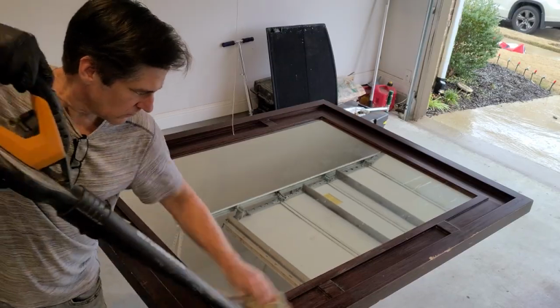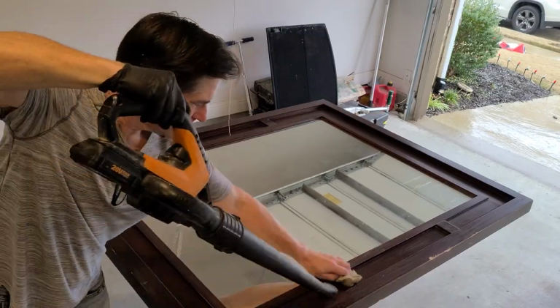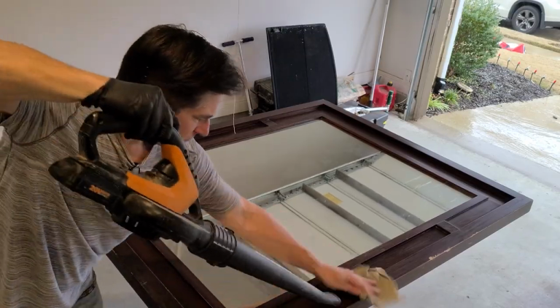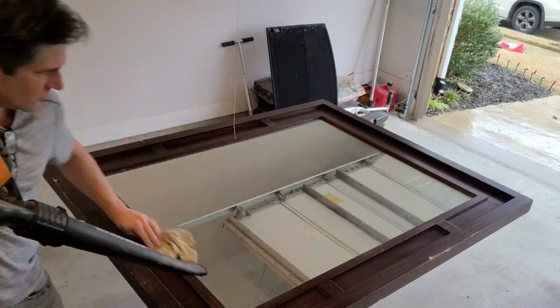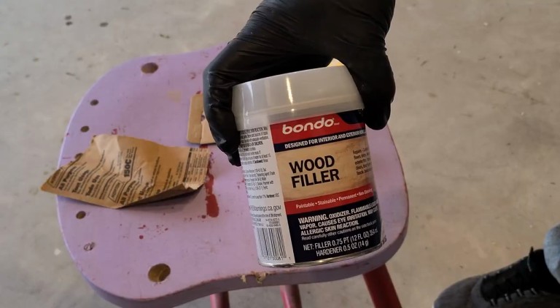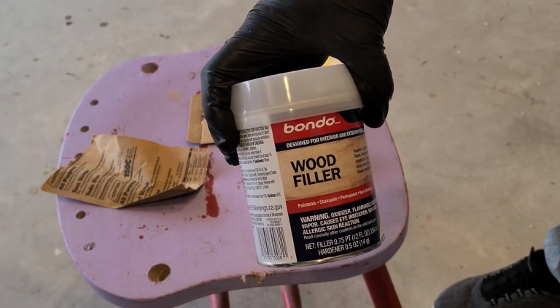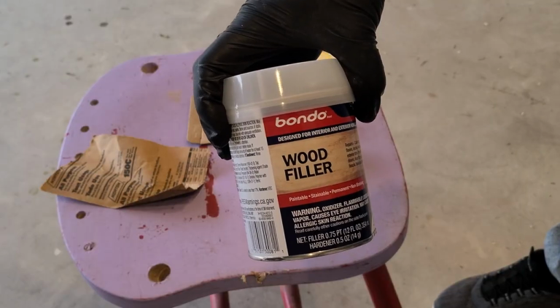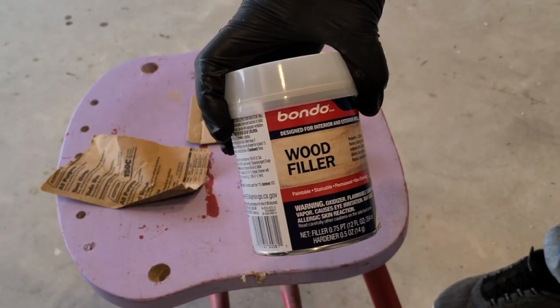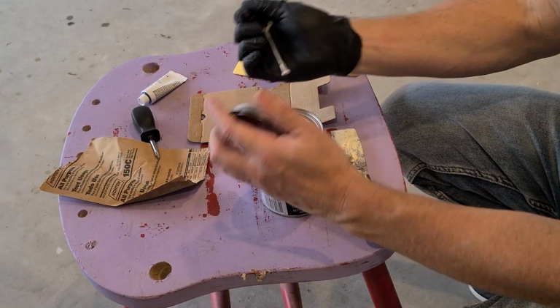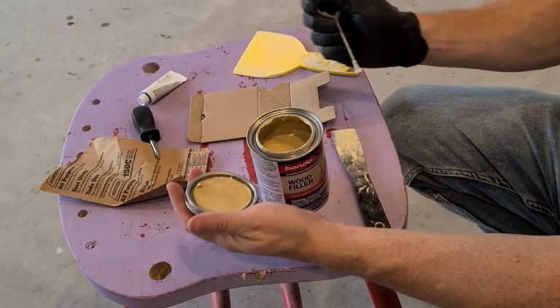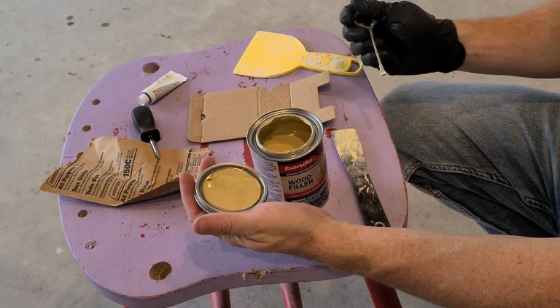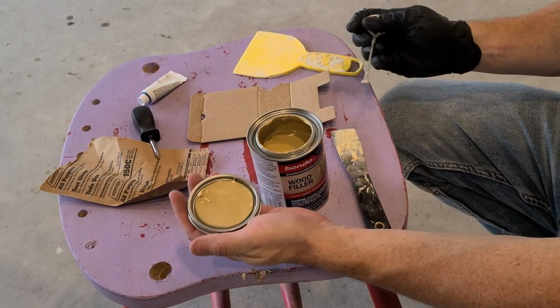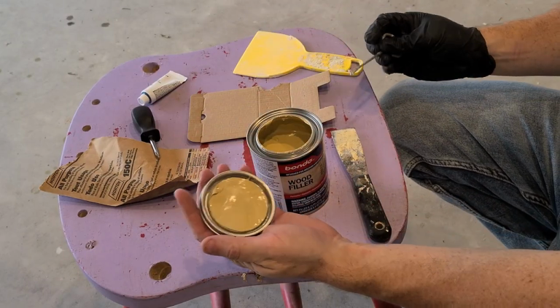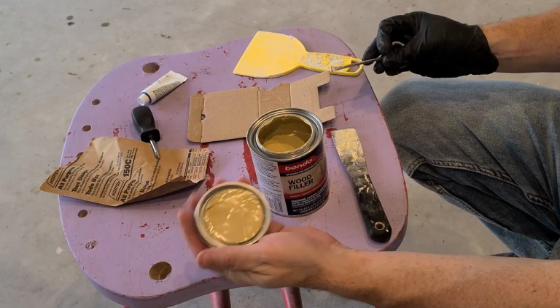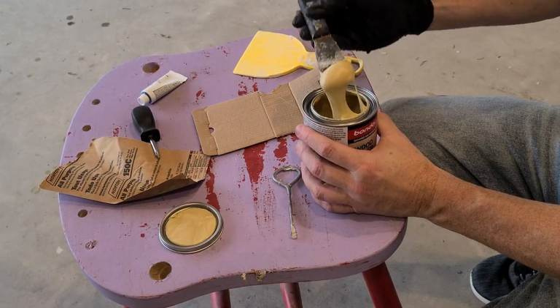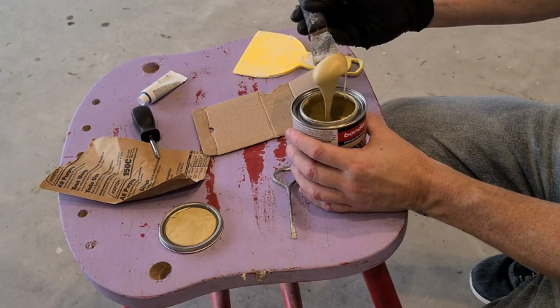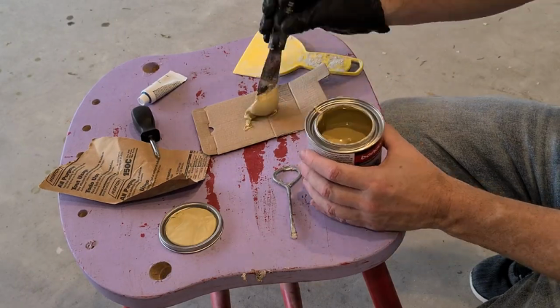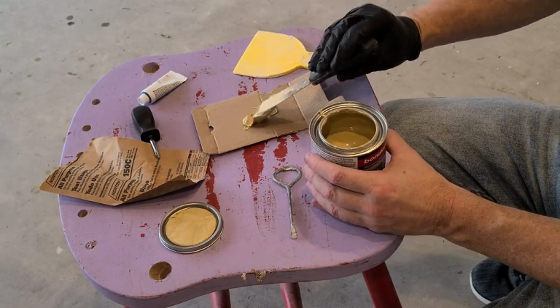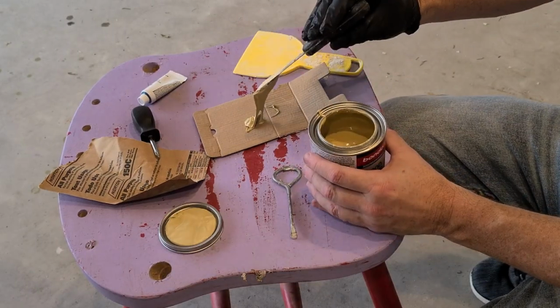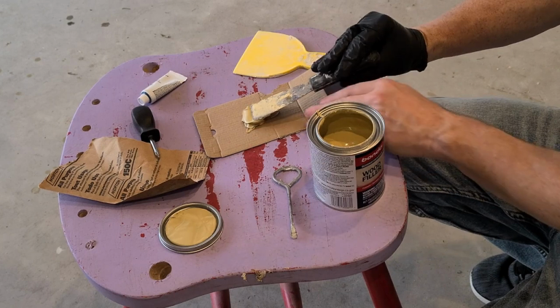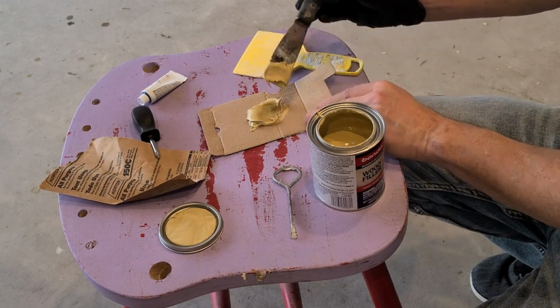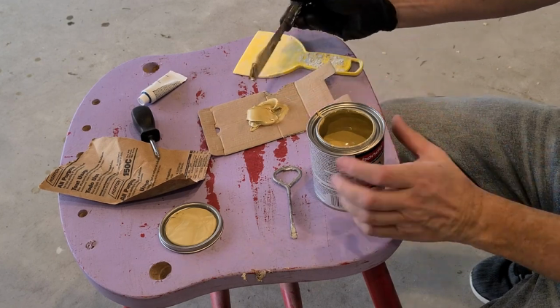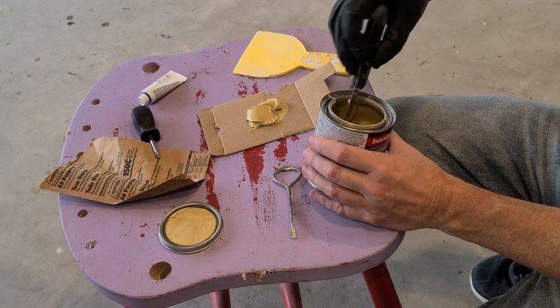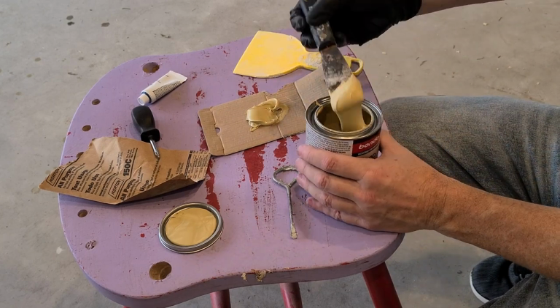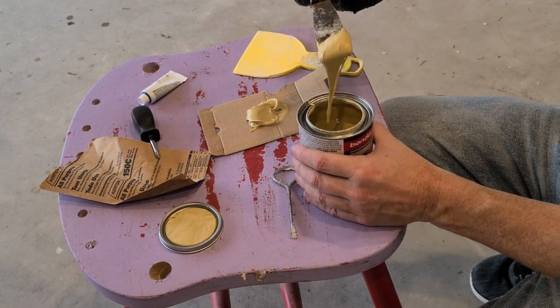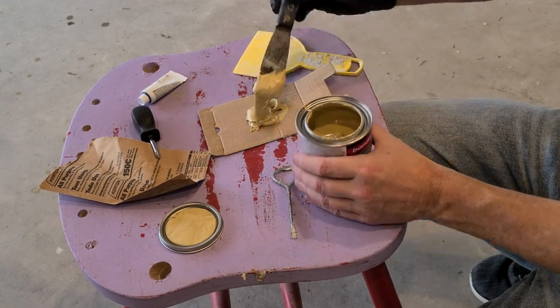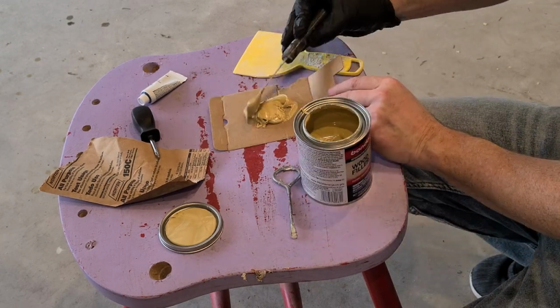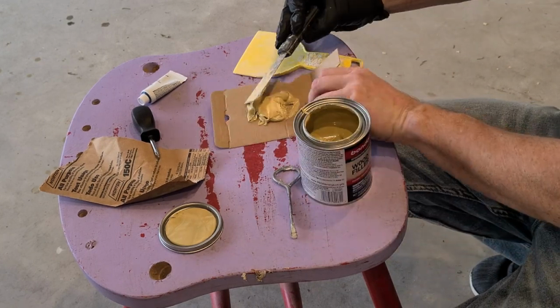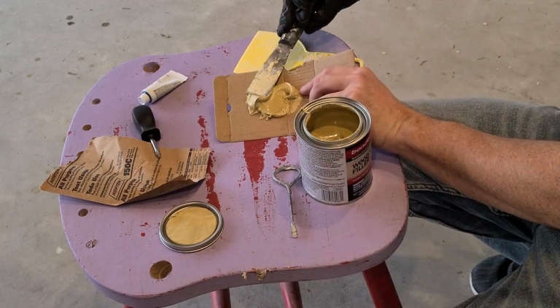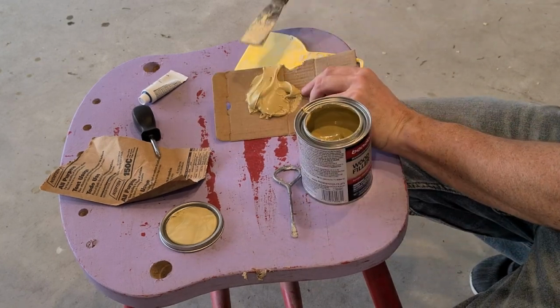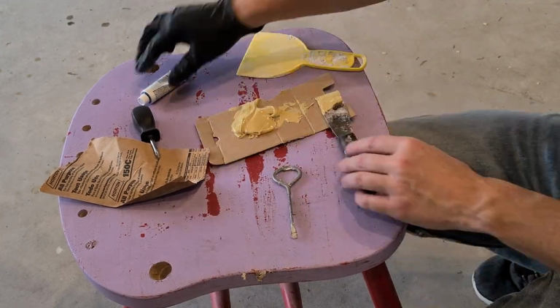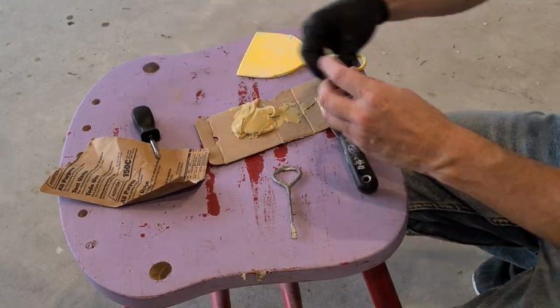This is my first time using this two-part Bondo wood filler. You start with the filler and then there's a separate tube of hardener. Use a dab of that and mix them together.